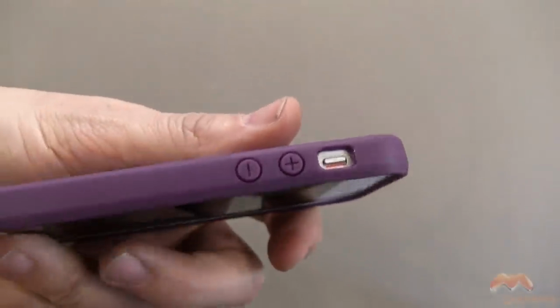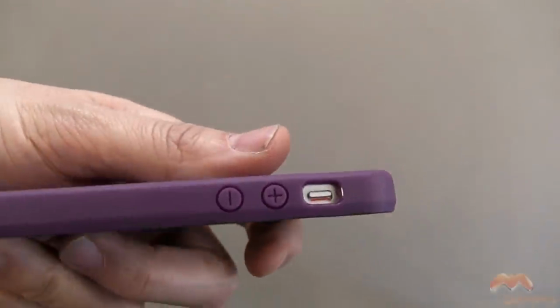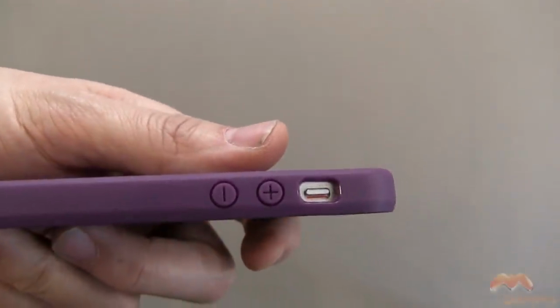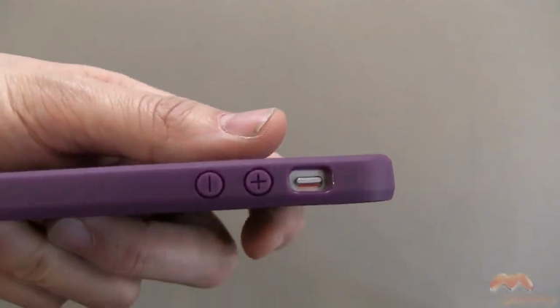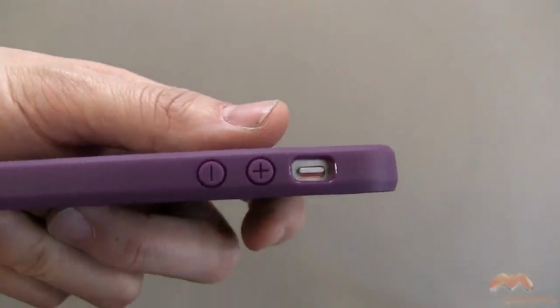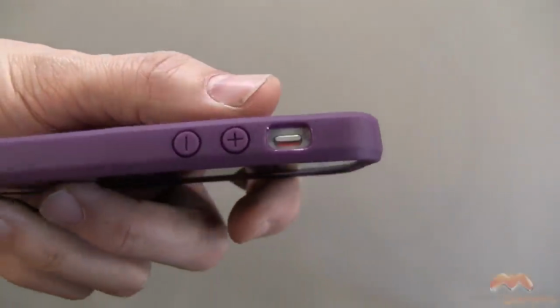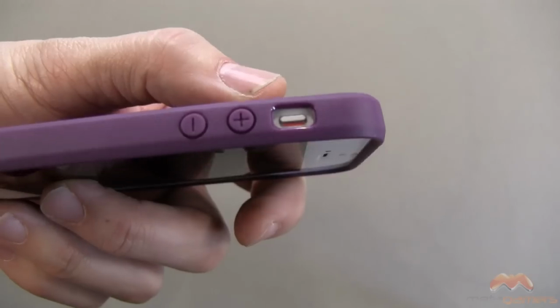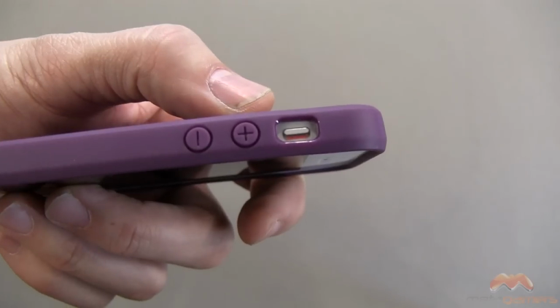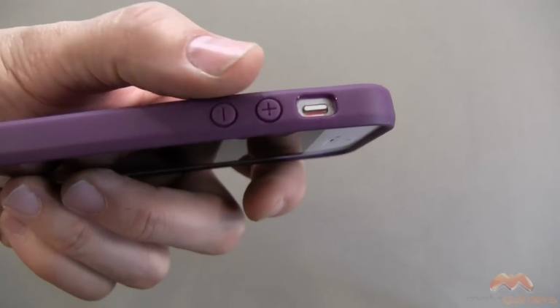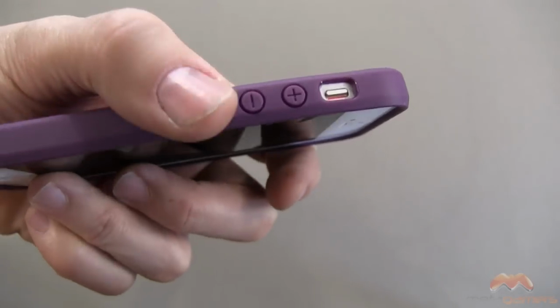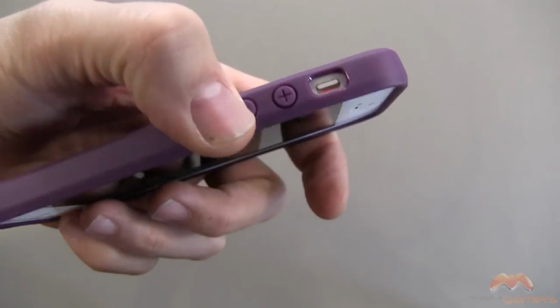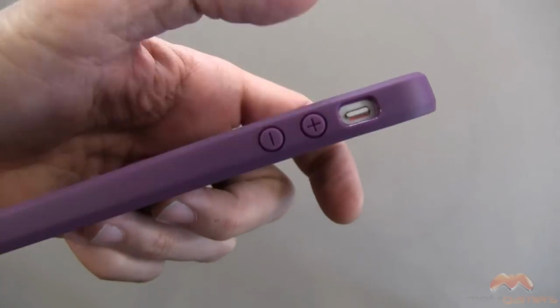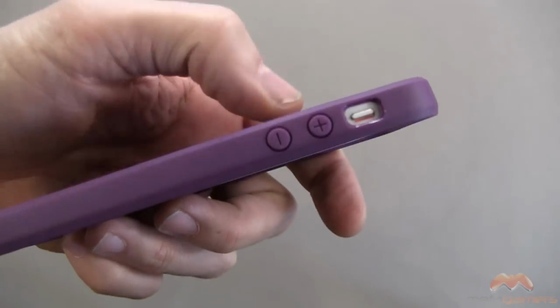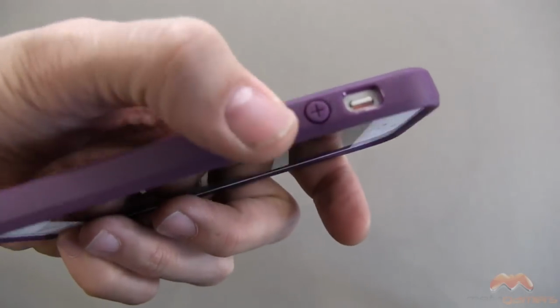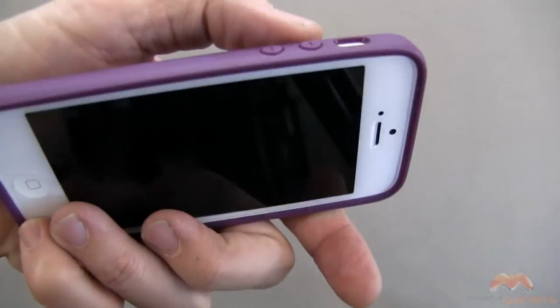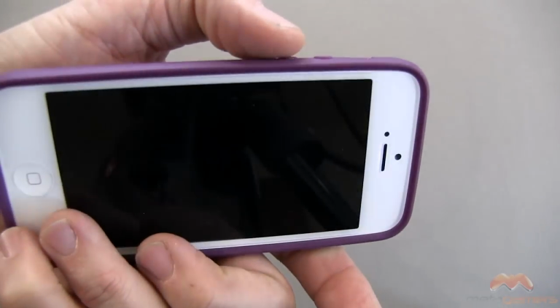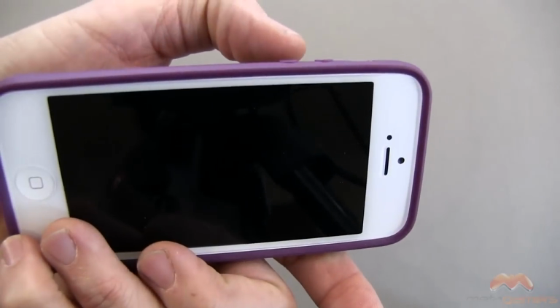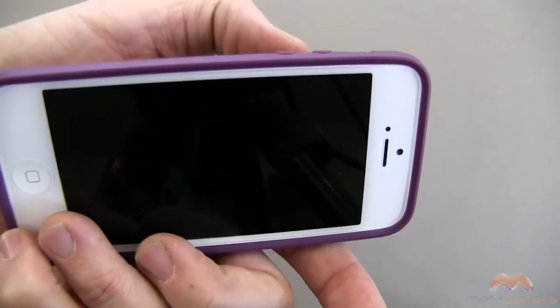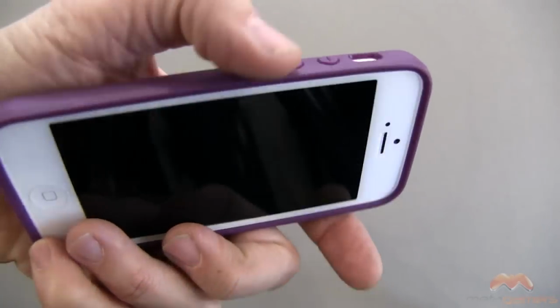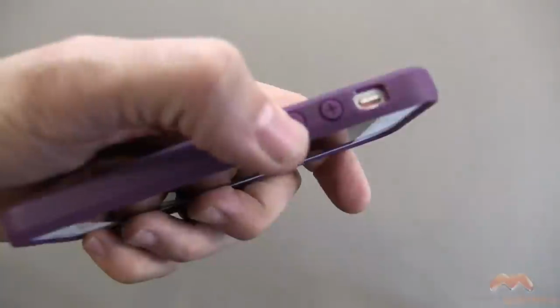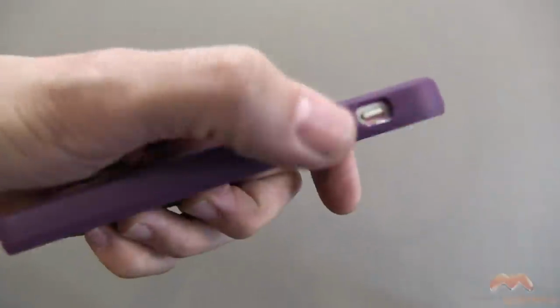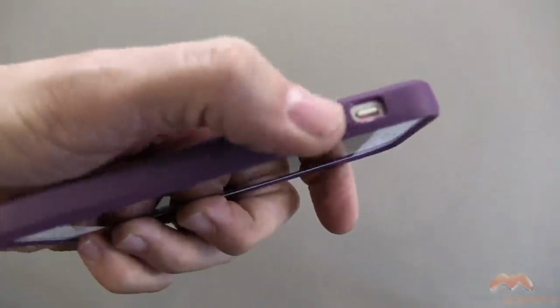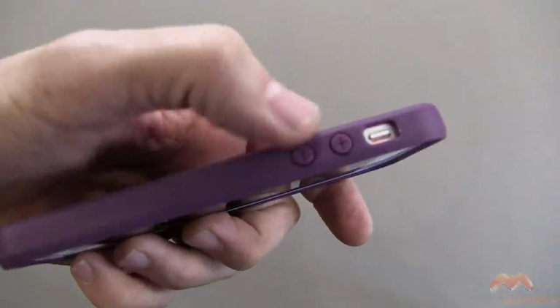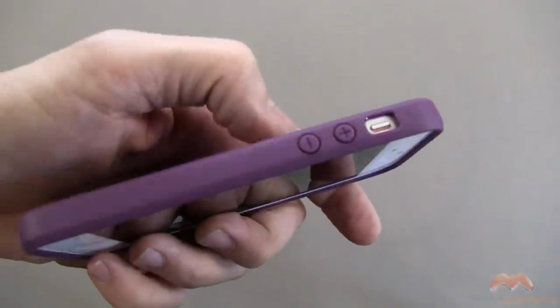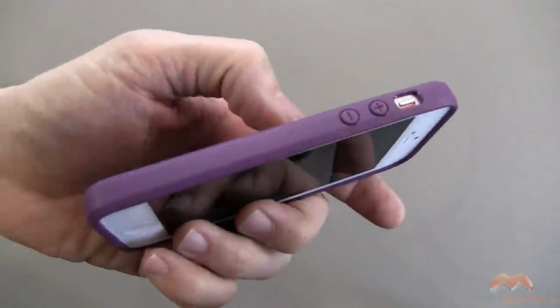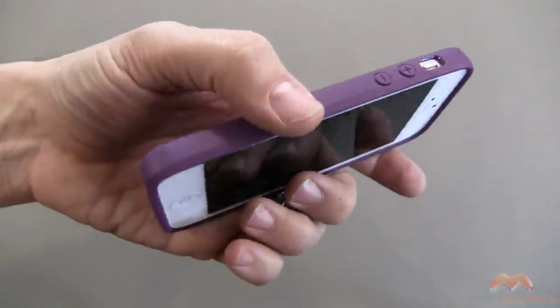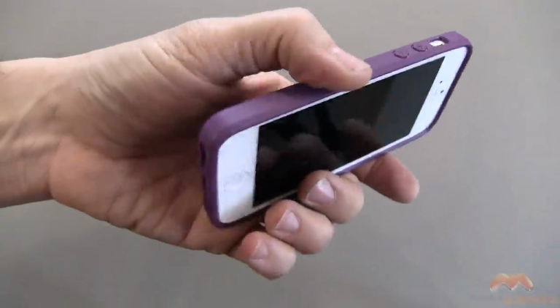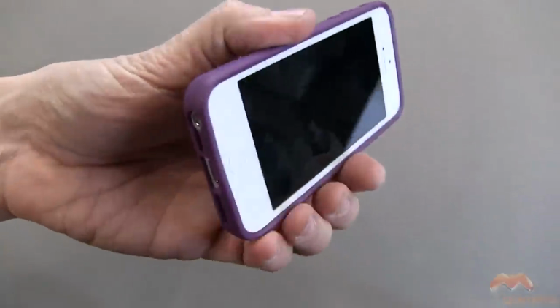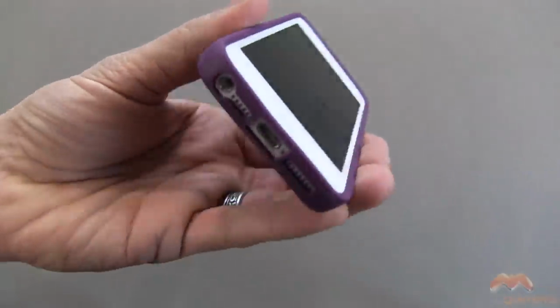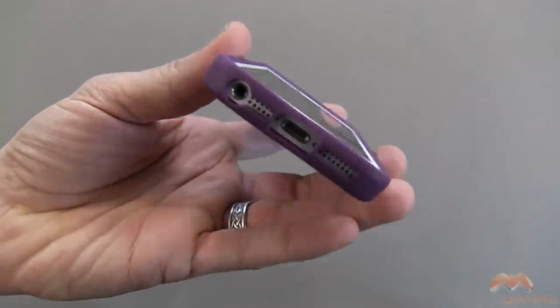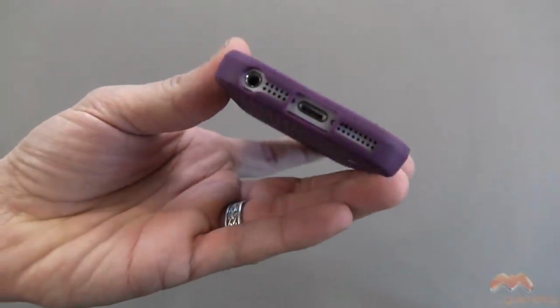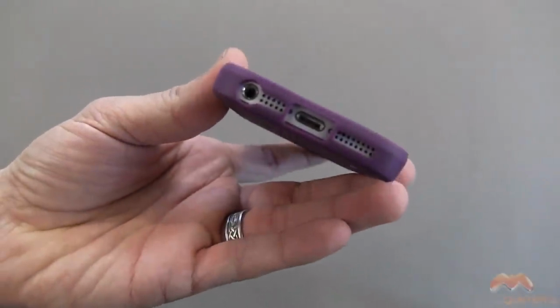Along the side here you can see your cutout for your silent switch. Your buttons are covered up here and those buttons raise up just a little bit so you can actually feel them when you rub your finger over the side of the case.